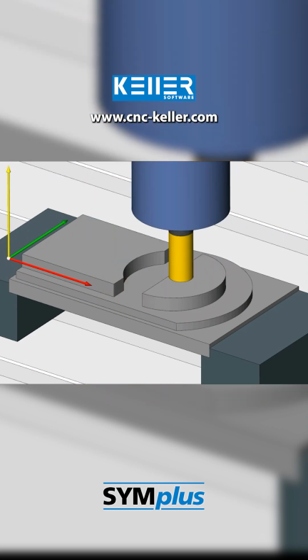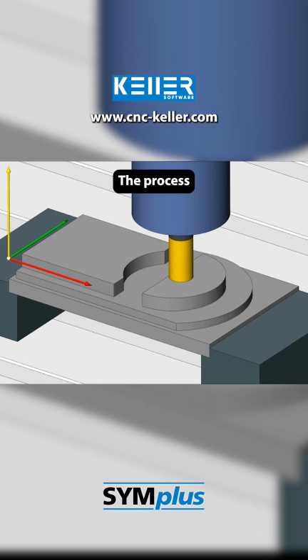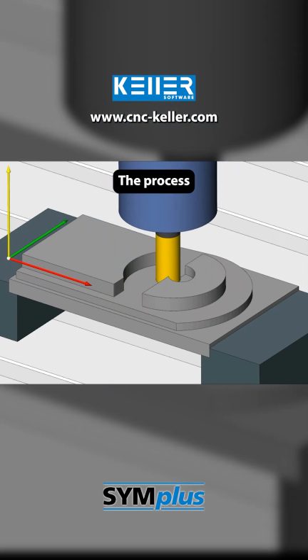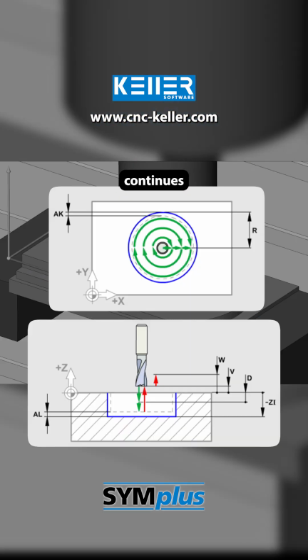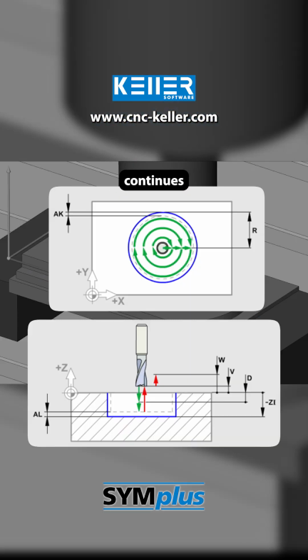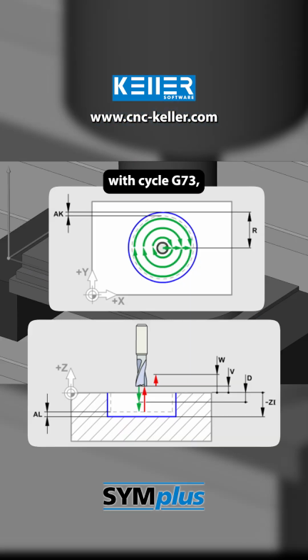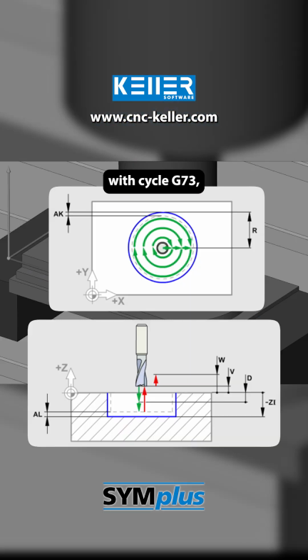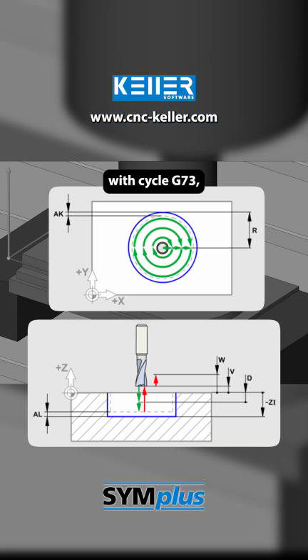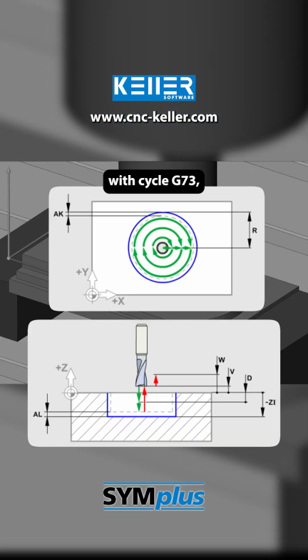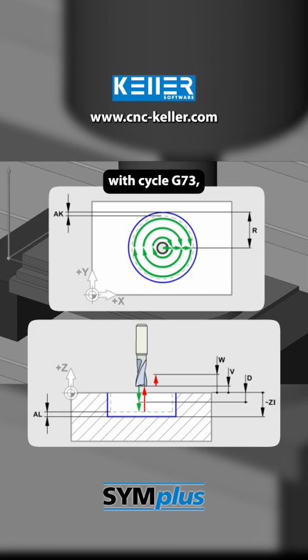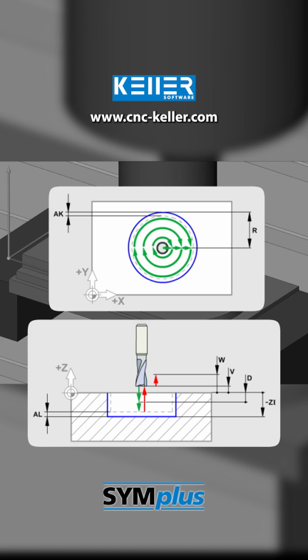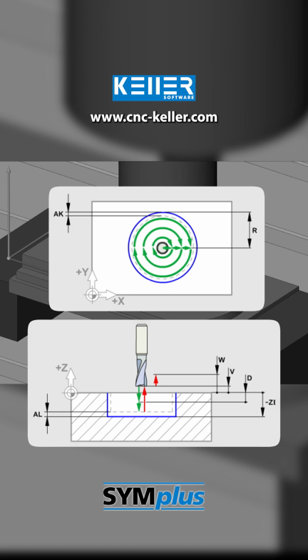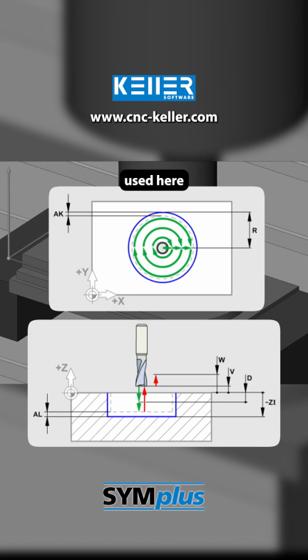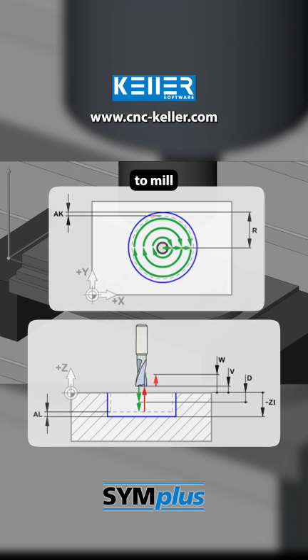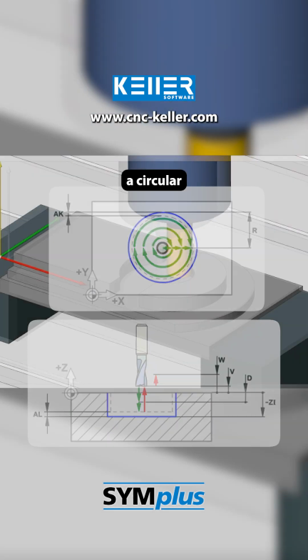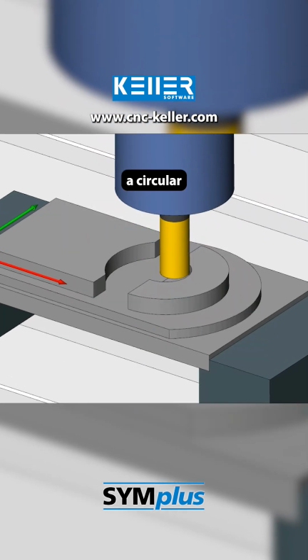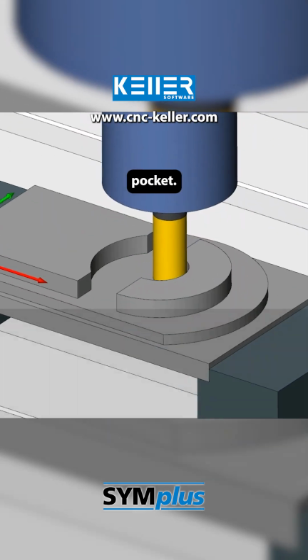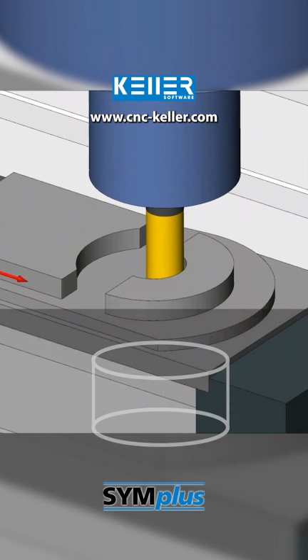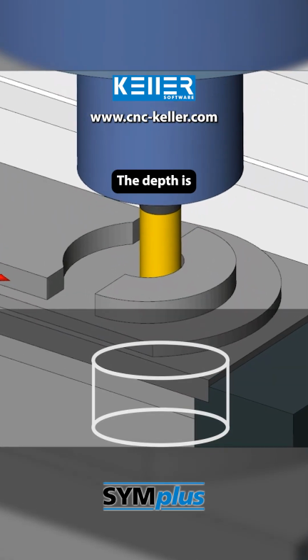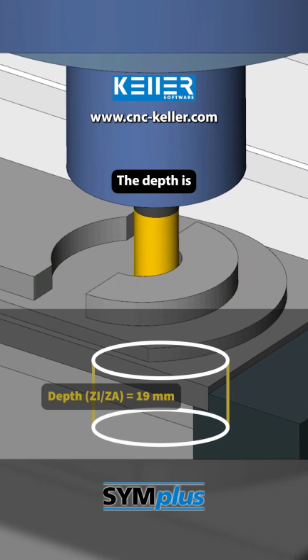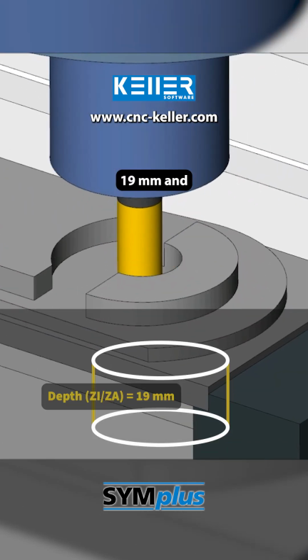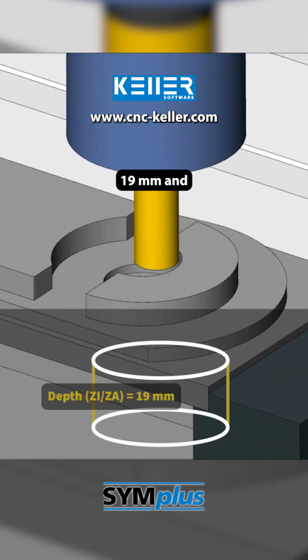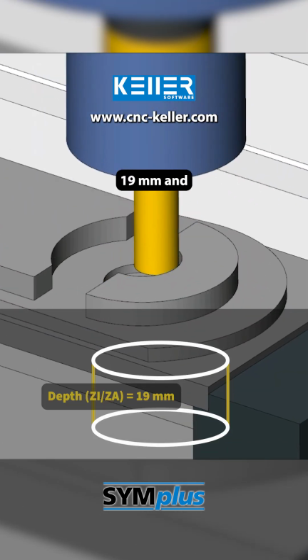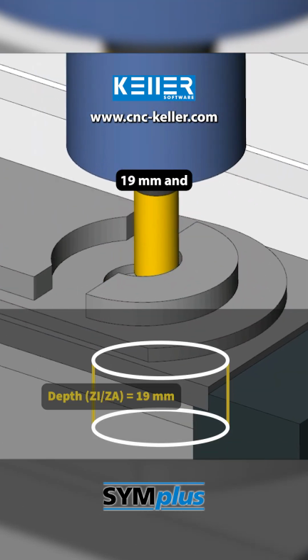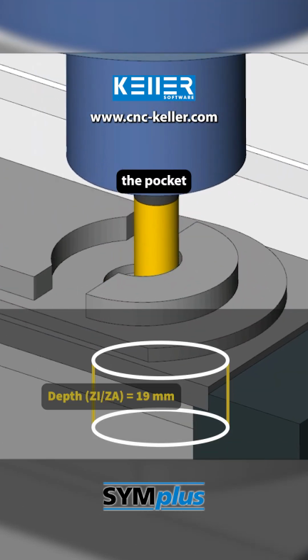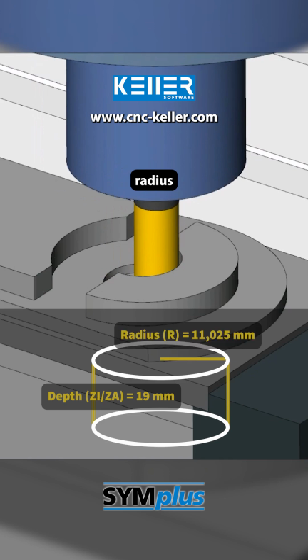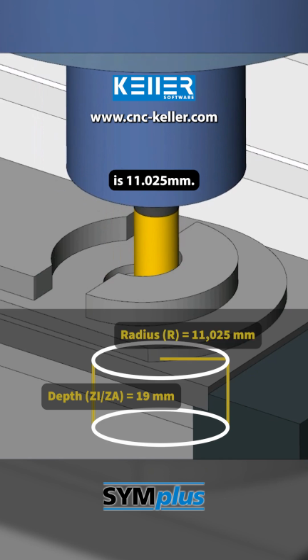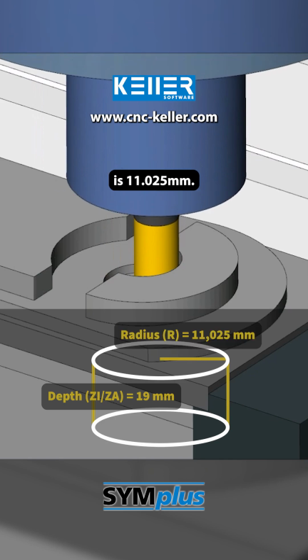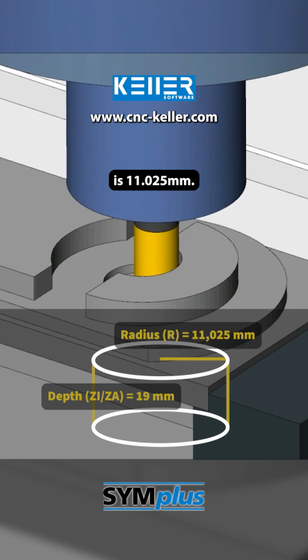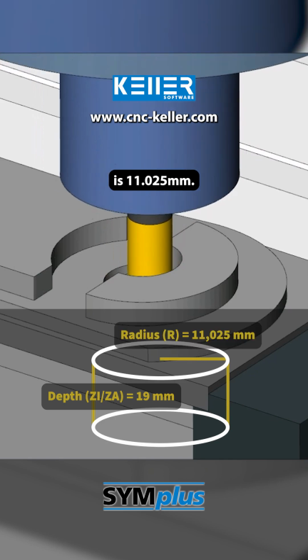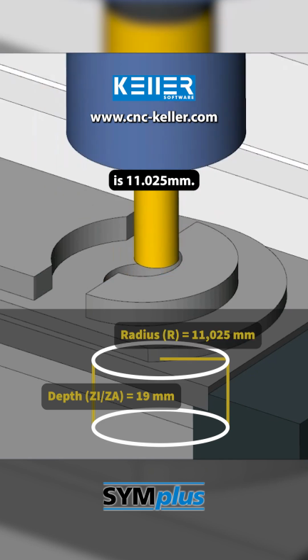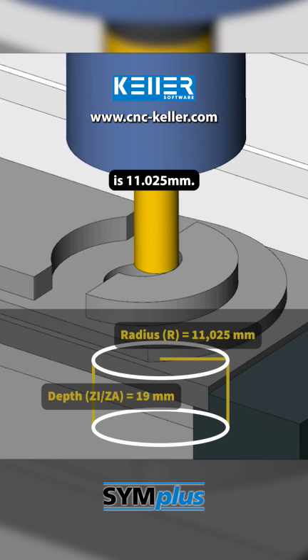The process continues with cycle G73, used here to mill a circular pocket. The depth is 19 mm and the pocket radius is 11.025 mm.